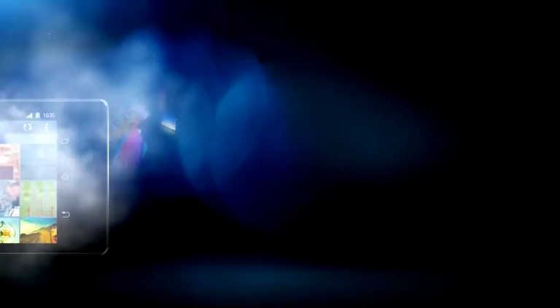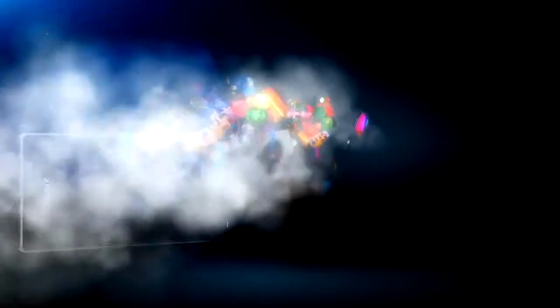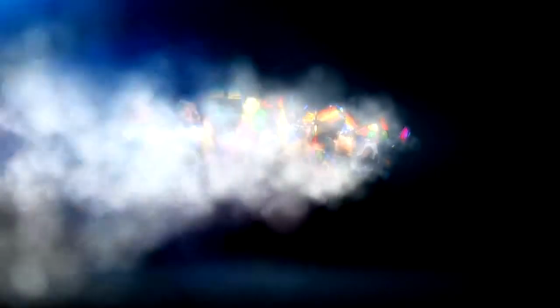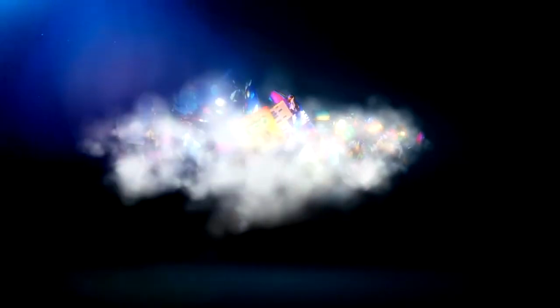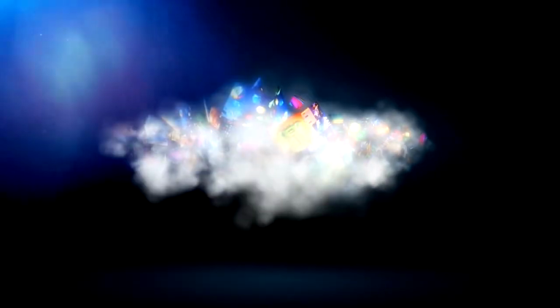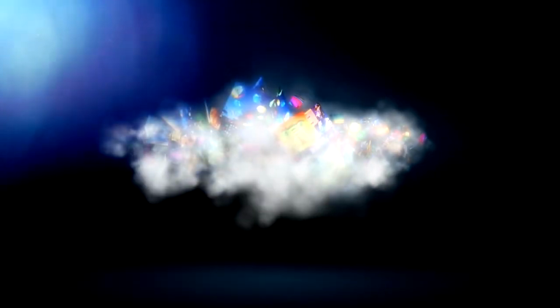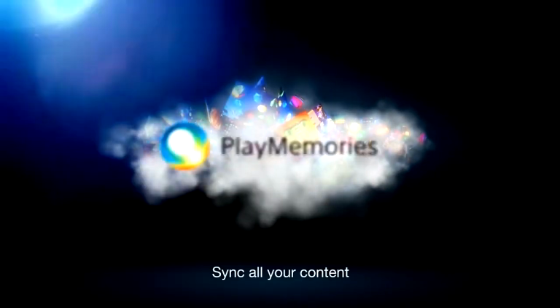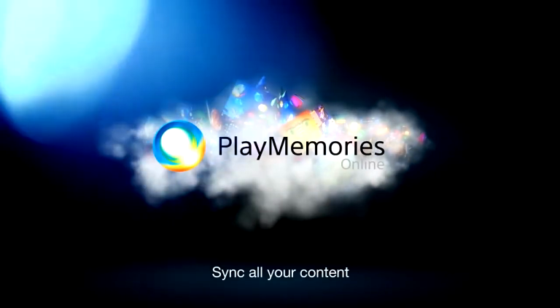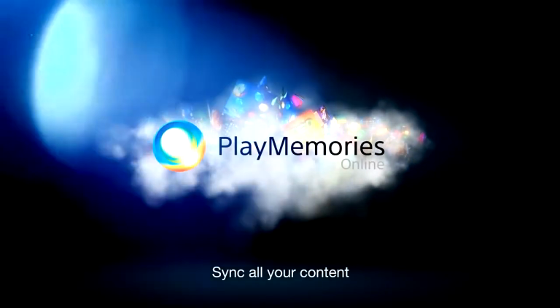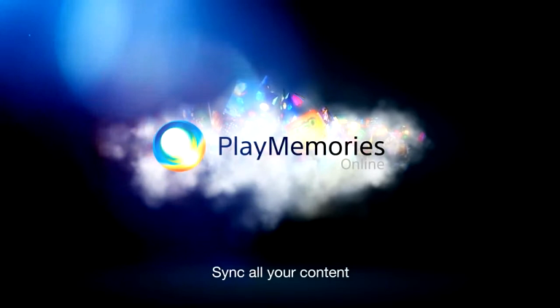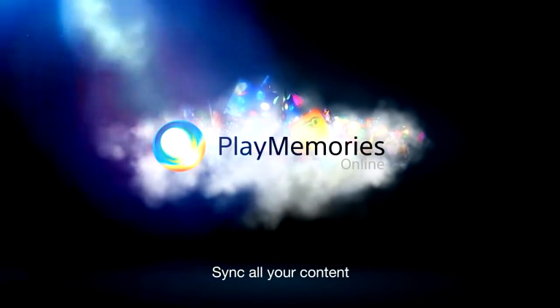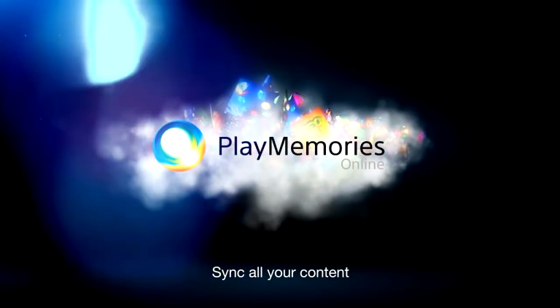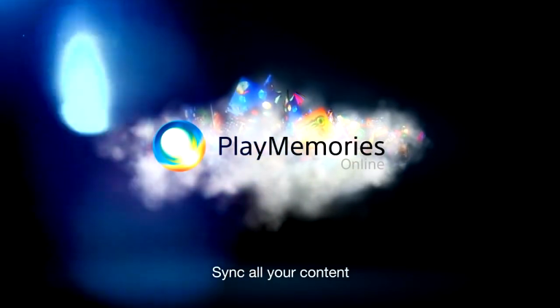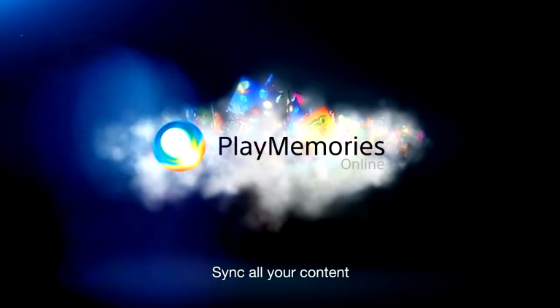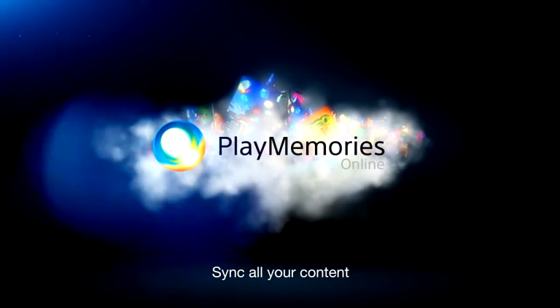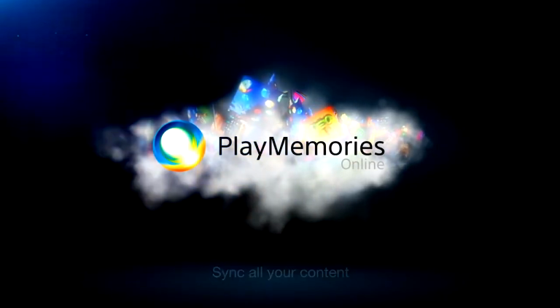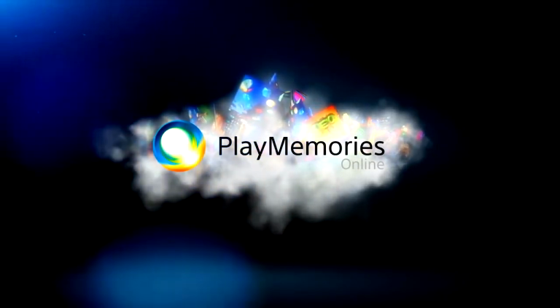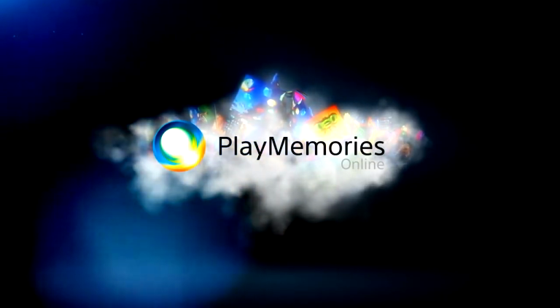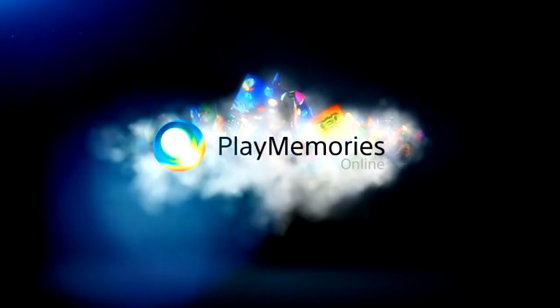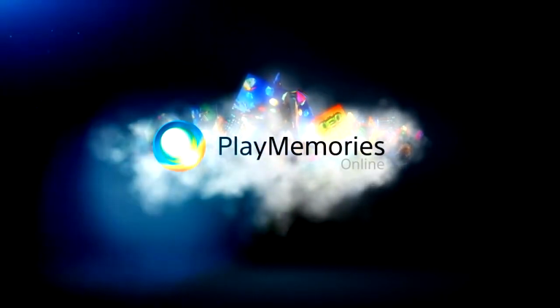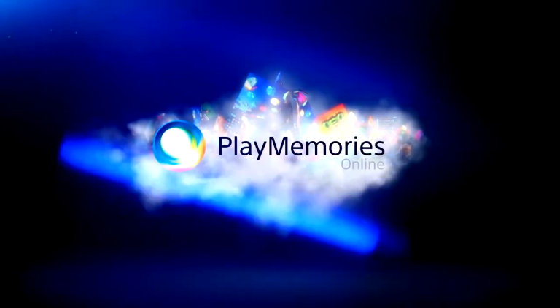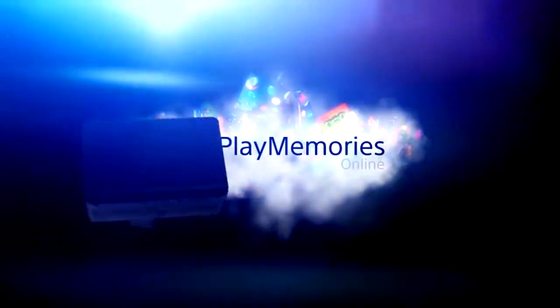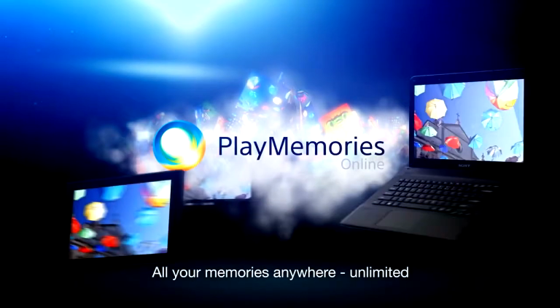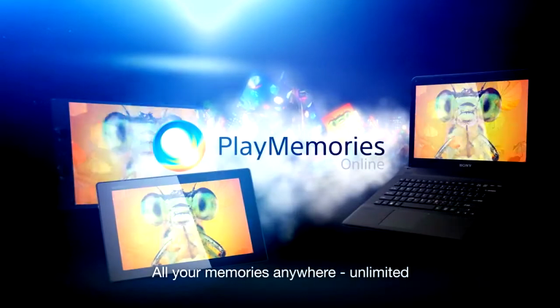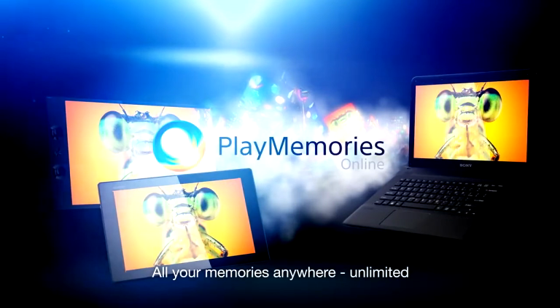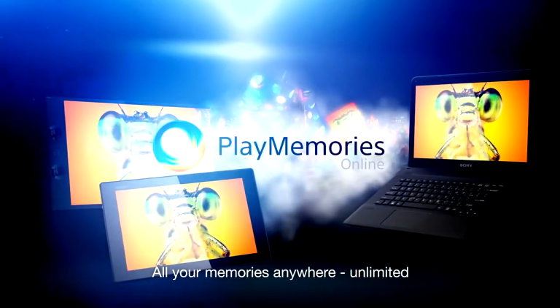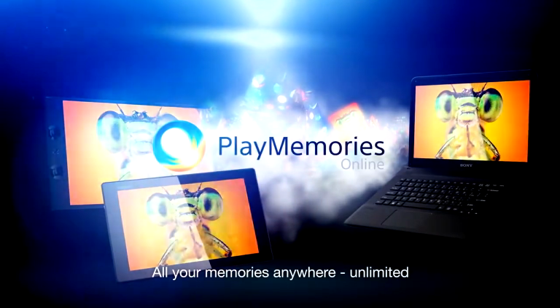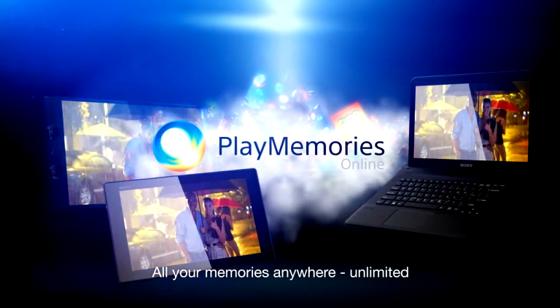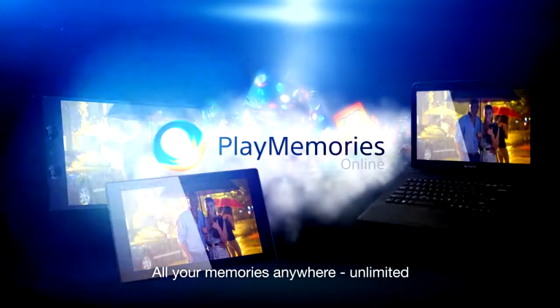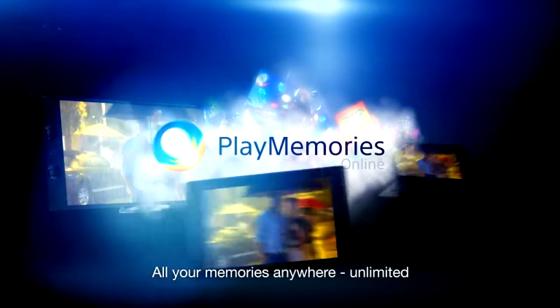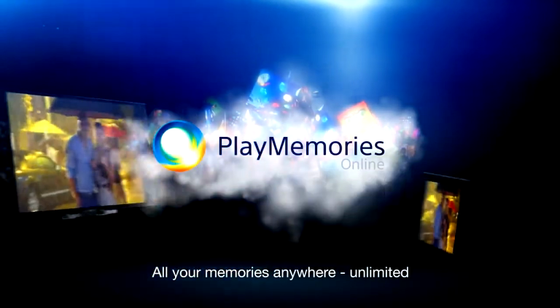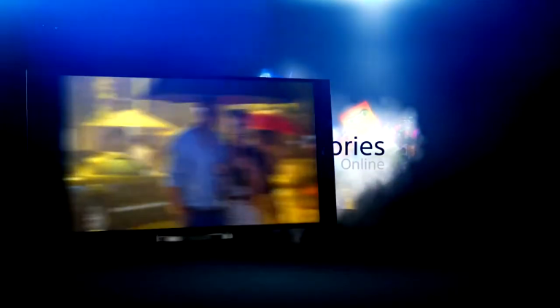Once you turn the All Sync feature on, PlayMemories collects all photos in one place — from your smartphone, tablet, and PC. So you can enjoy all of your memories anytime, anywhere.